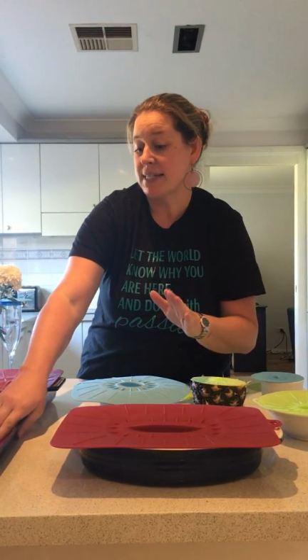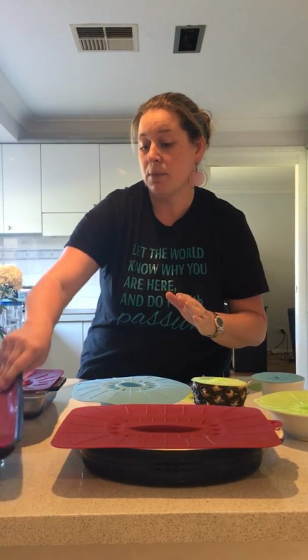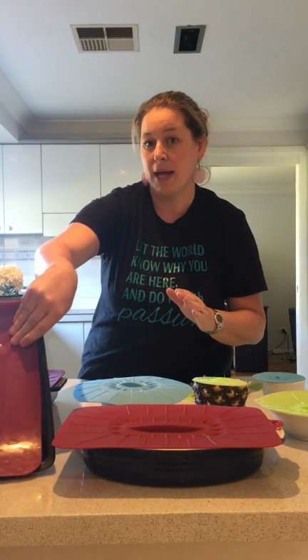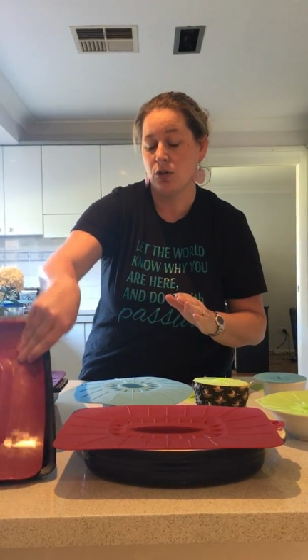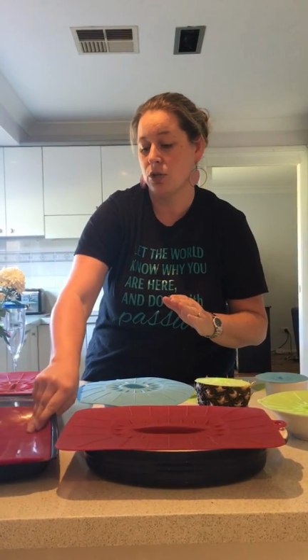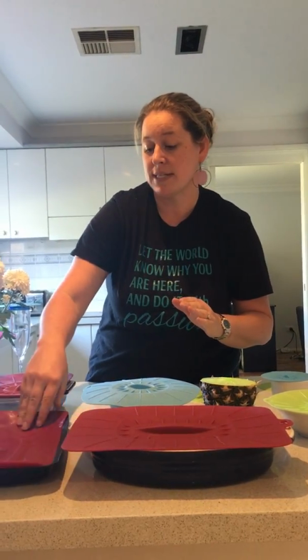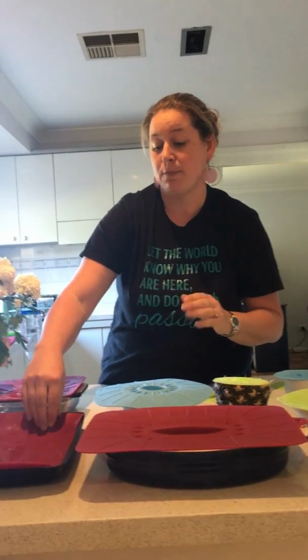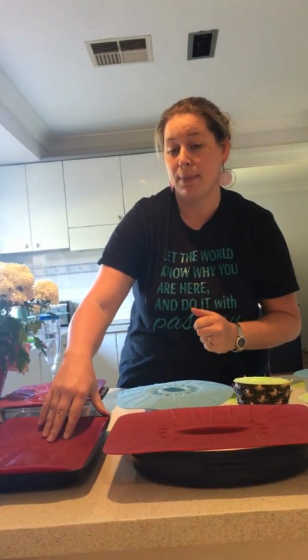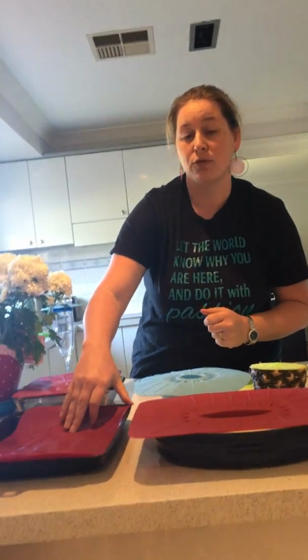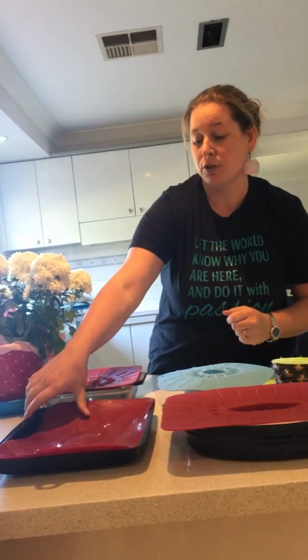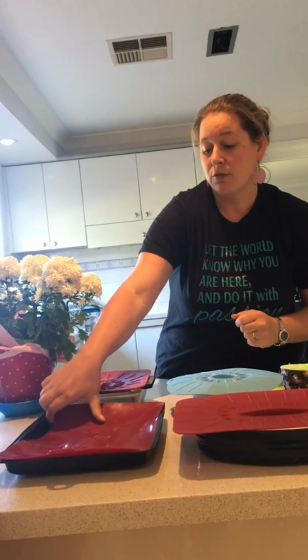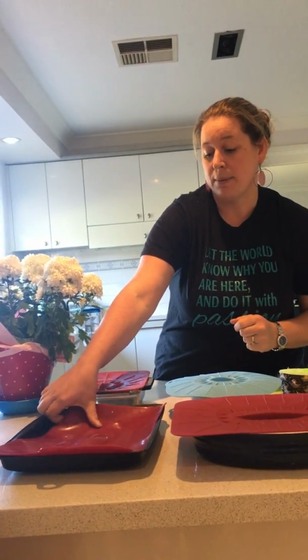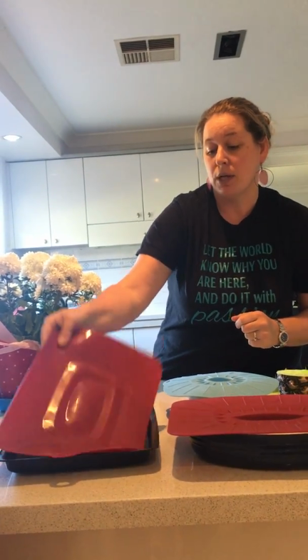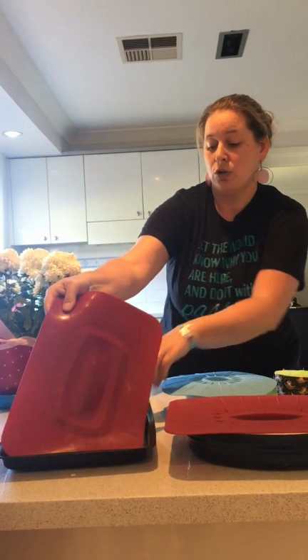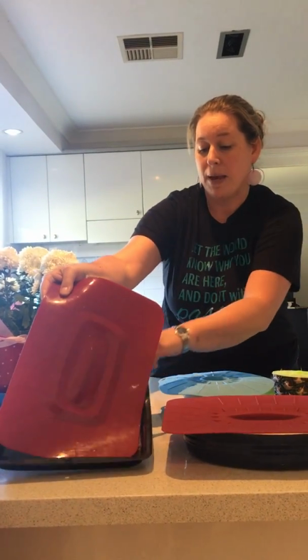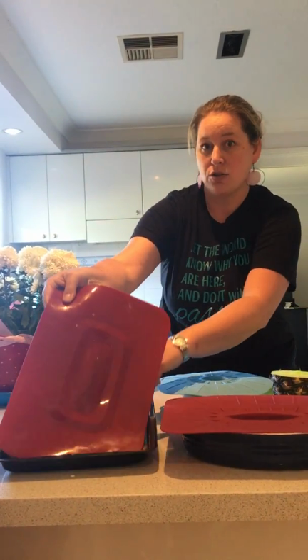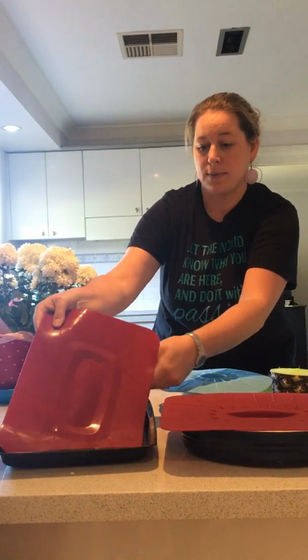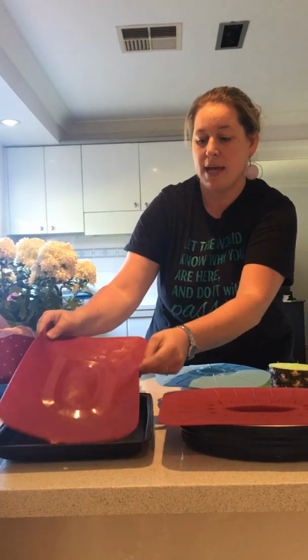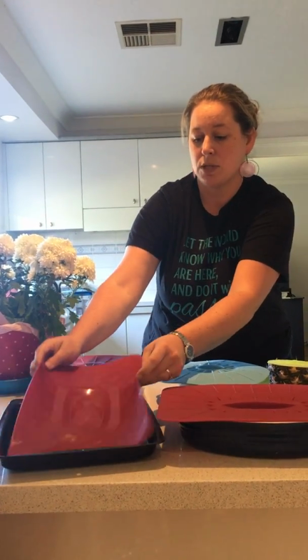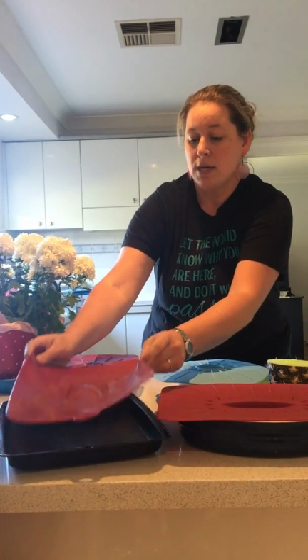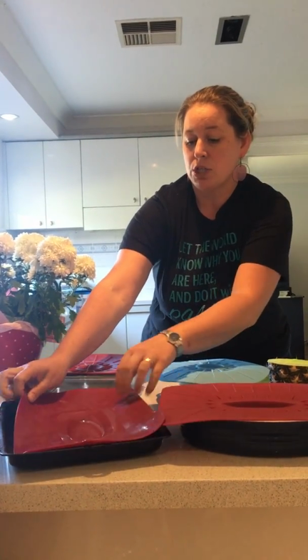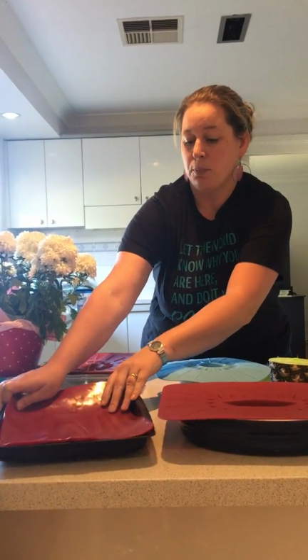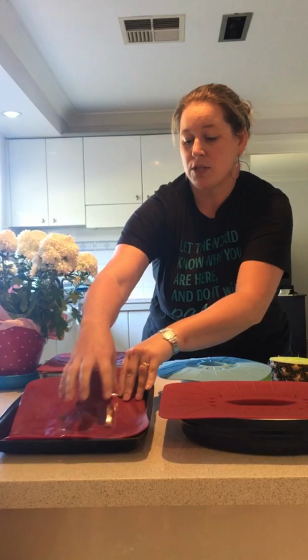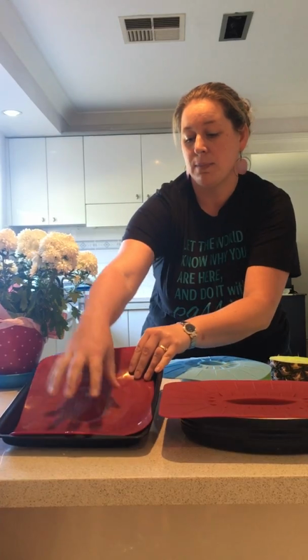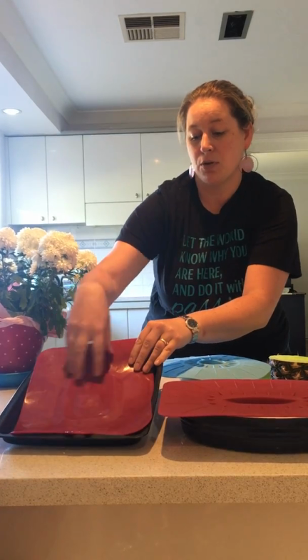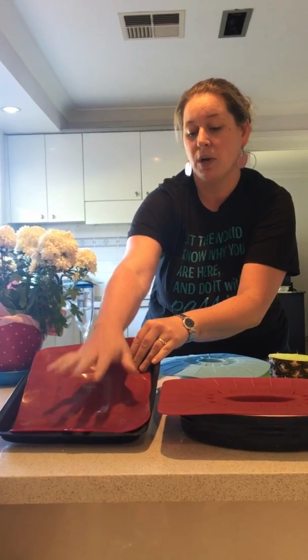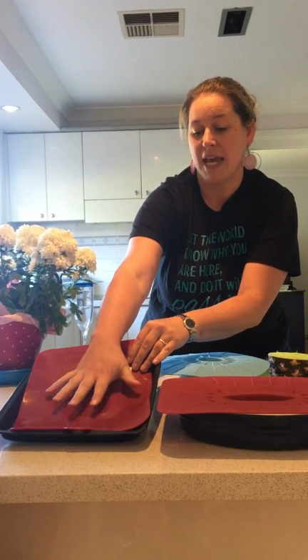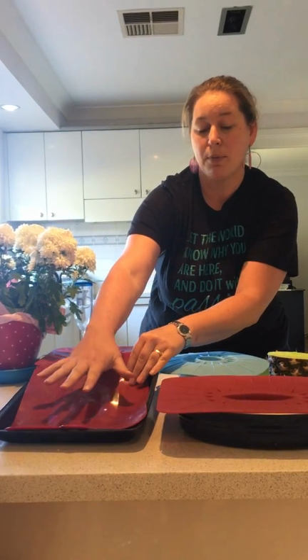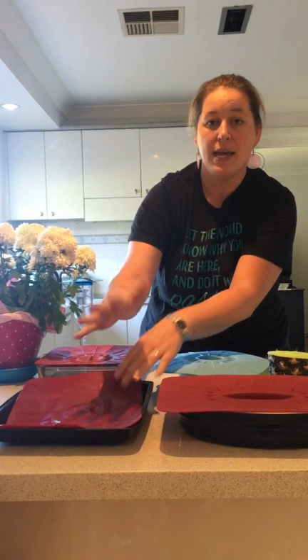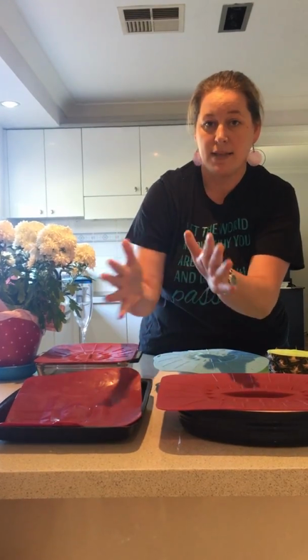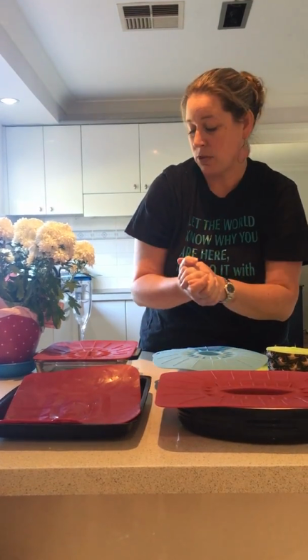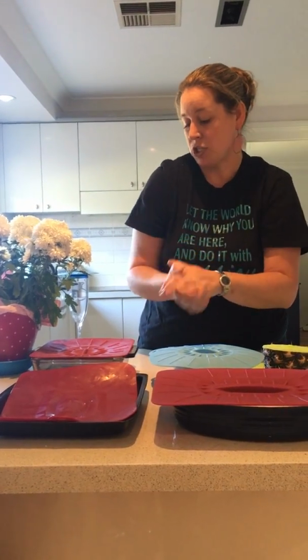The same one you can use instead of baking paper or foil on your baking trays — so that's awesome. You can just put your pies or your chips or whatever you're heating up on there, so that's another reduction.